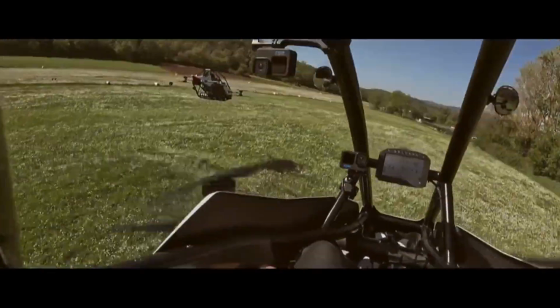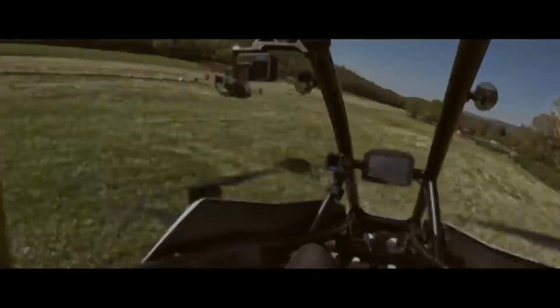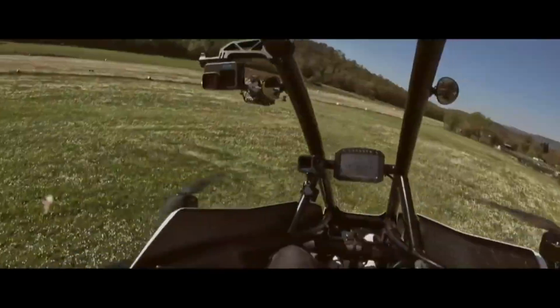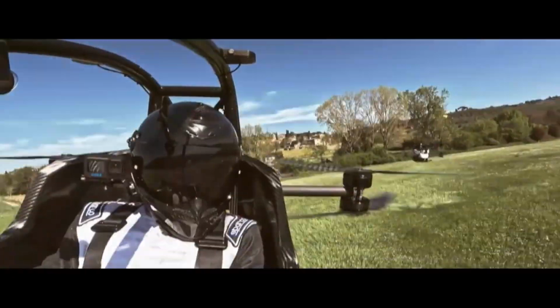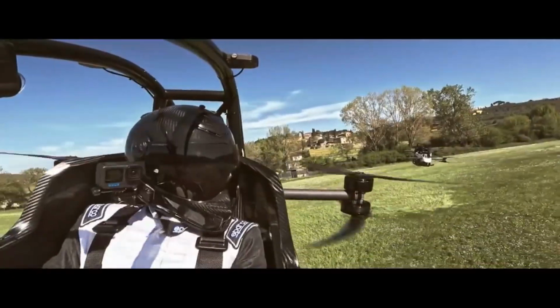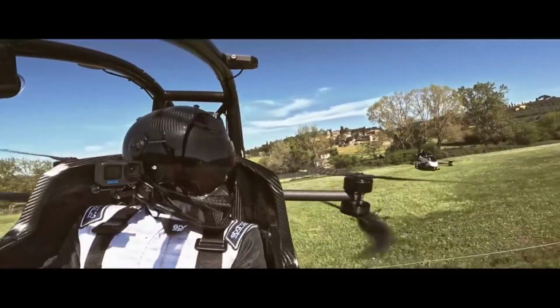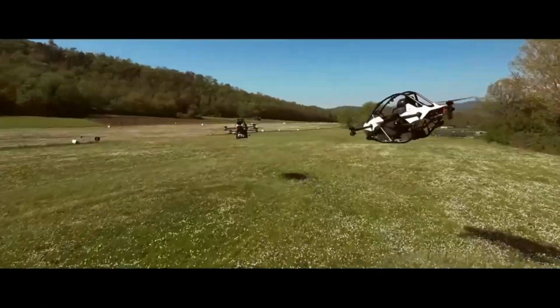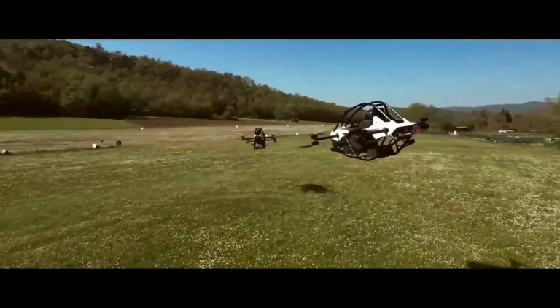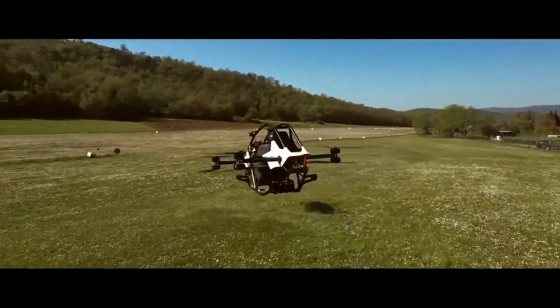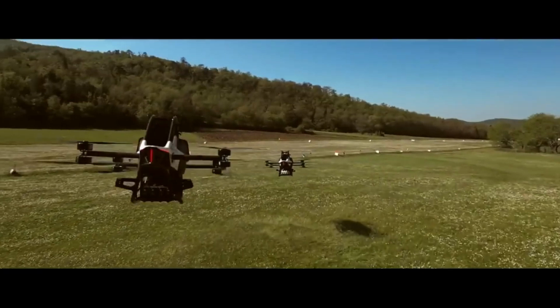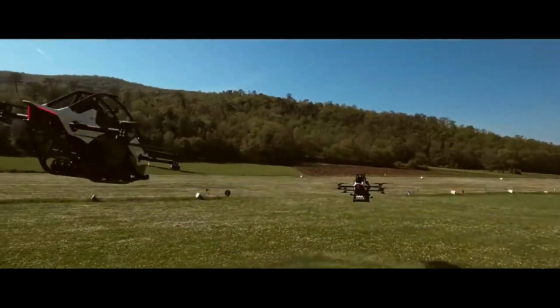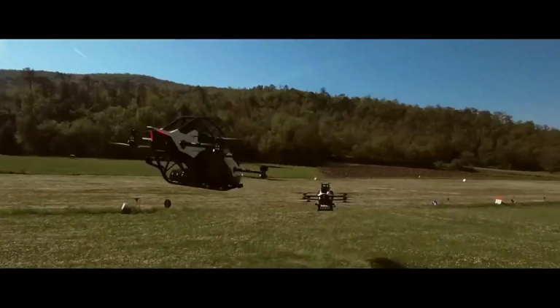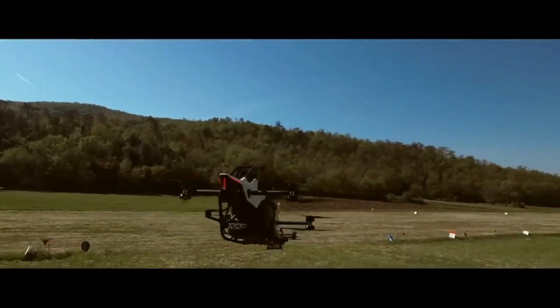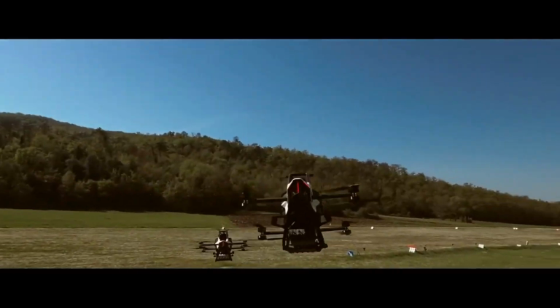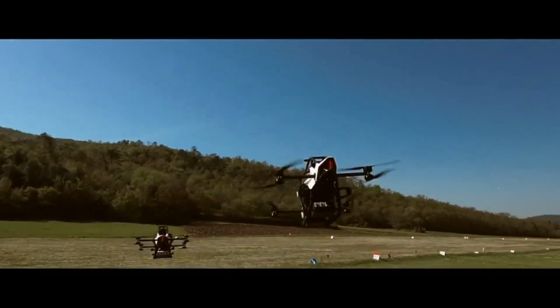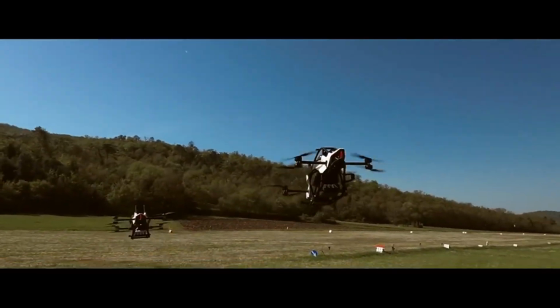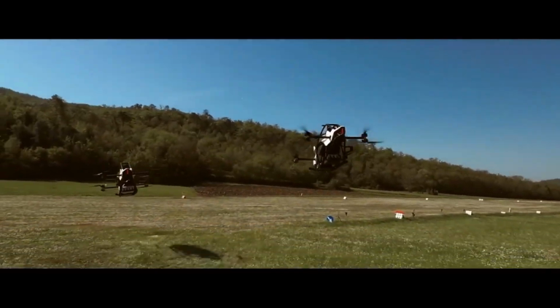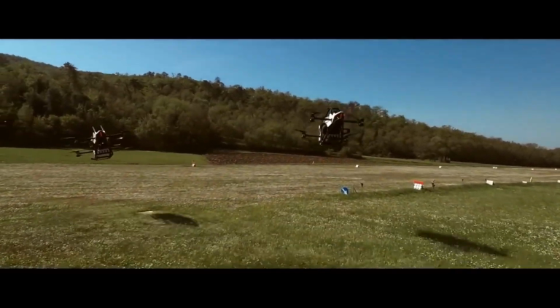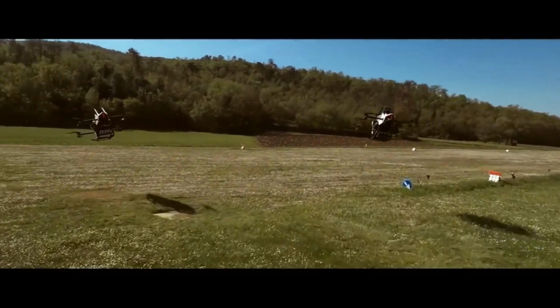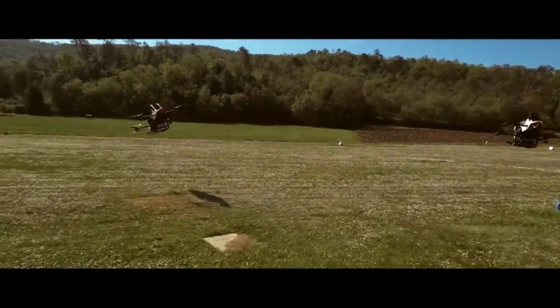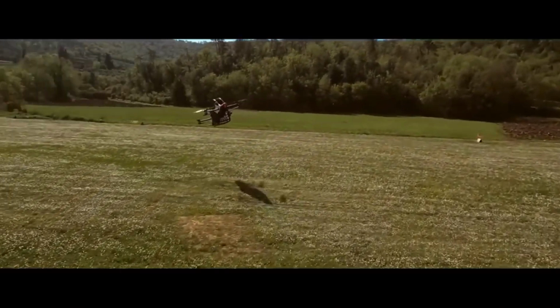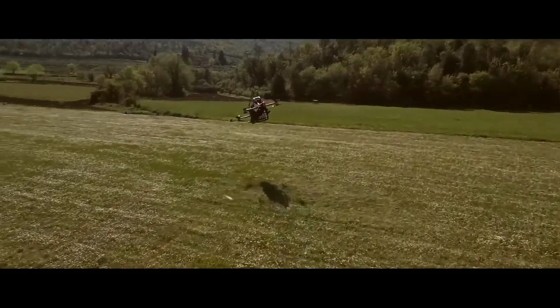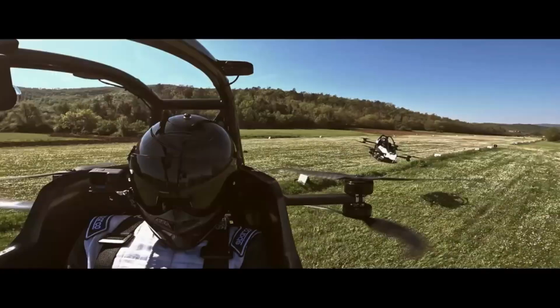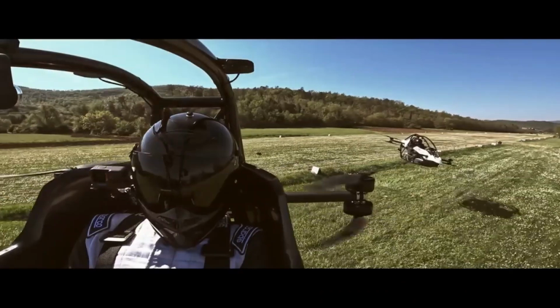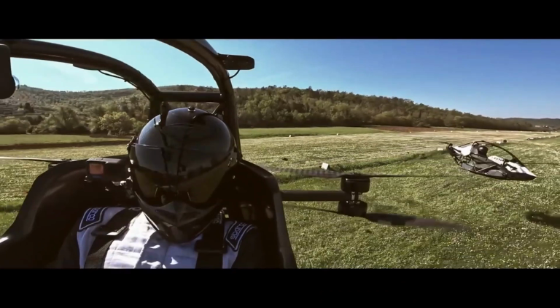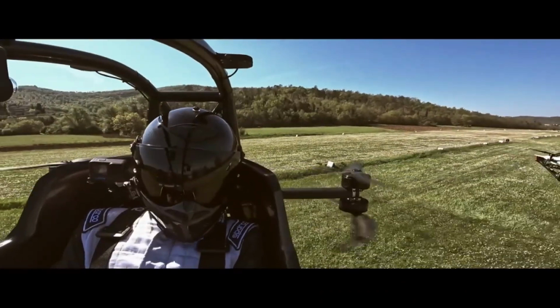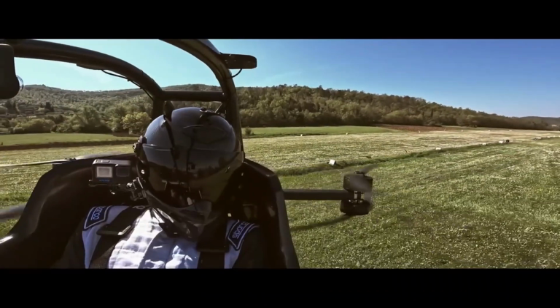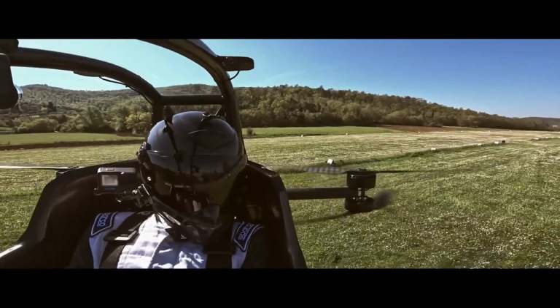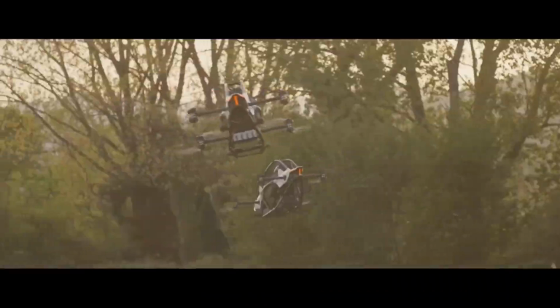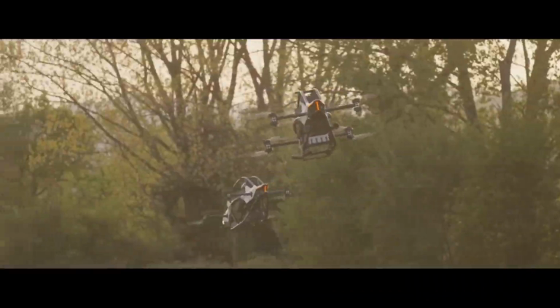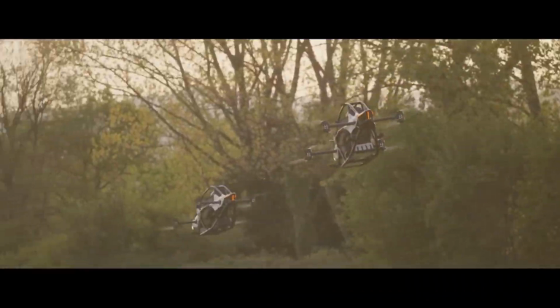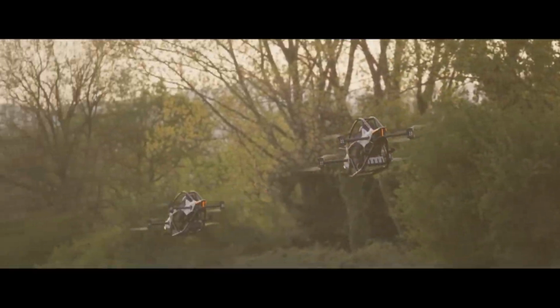This futuristic aircraft is not just a concept — it's a fully functional personal electric aerial vehicle designed to bring flight to your daily commute. But what exactly is the Jetson One, and how does it work?